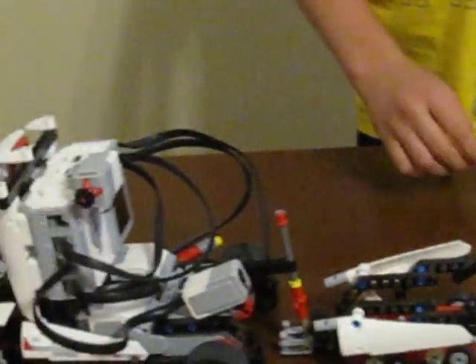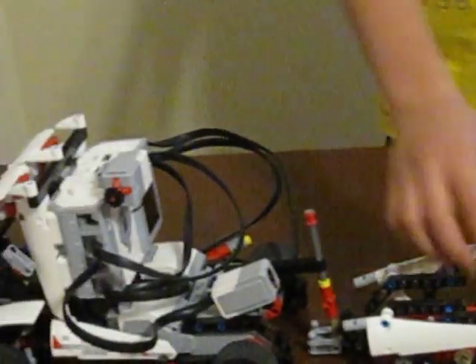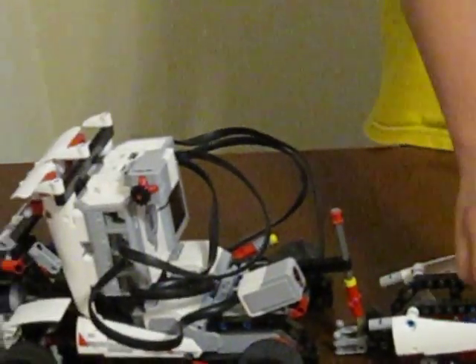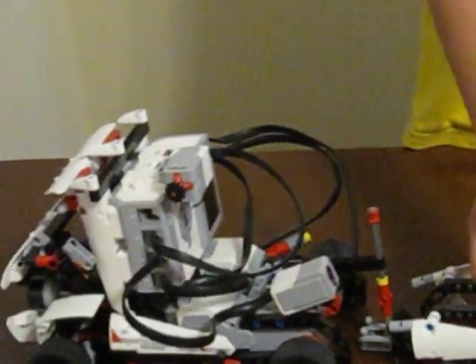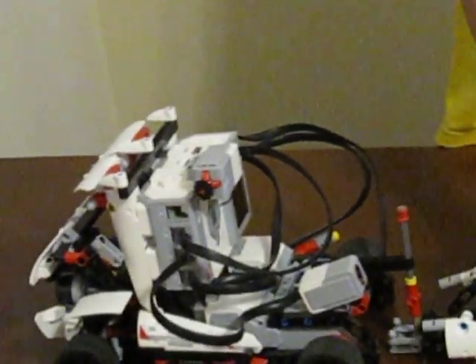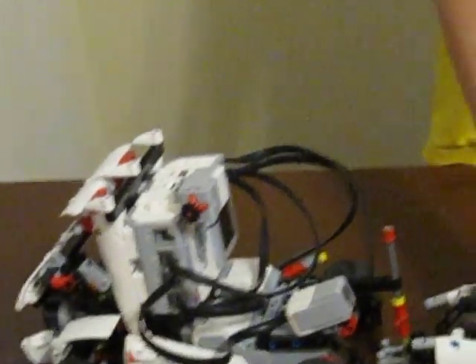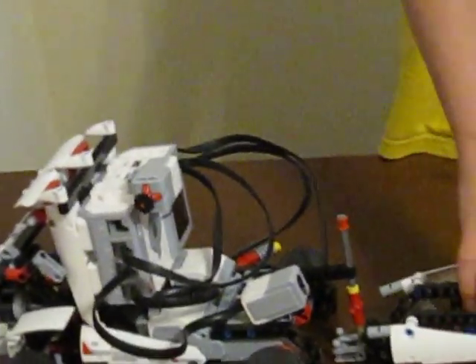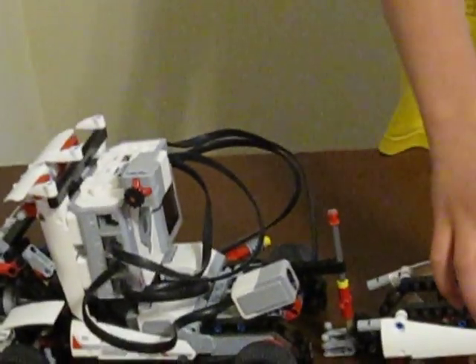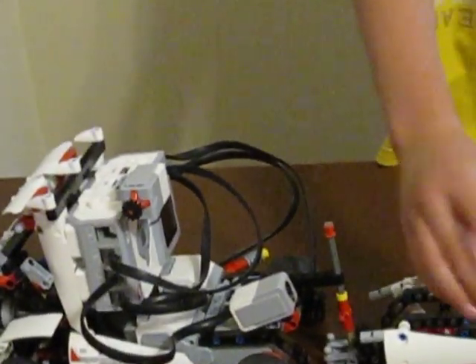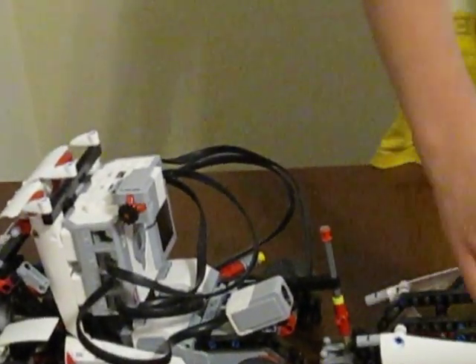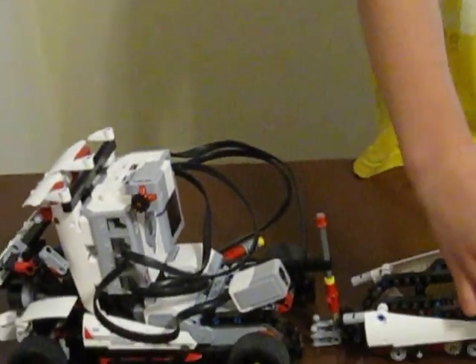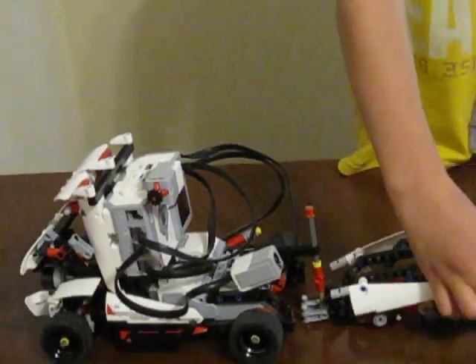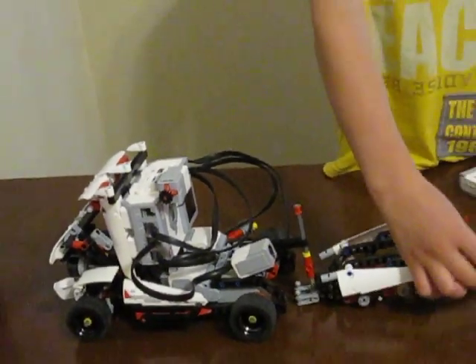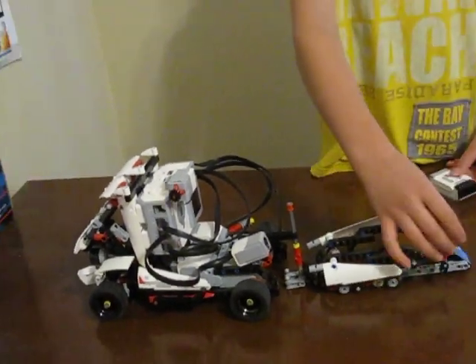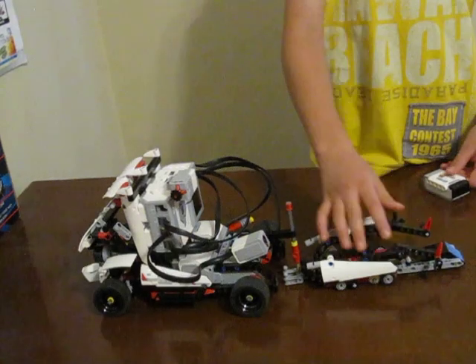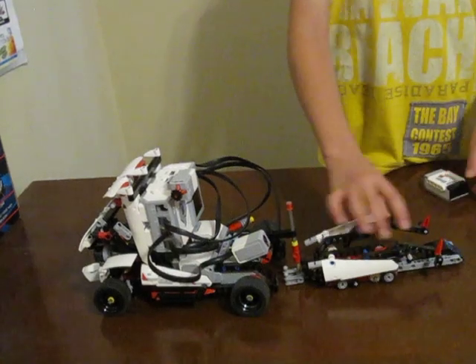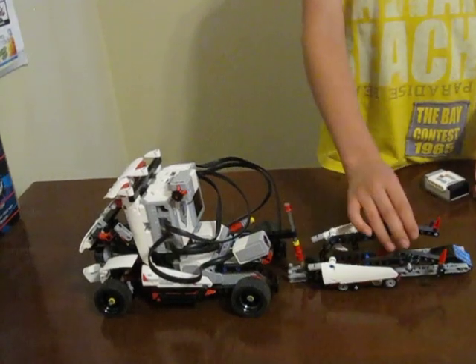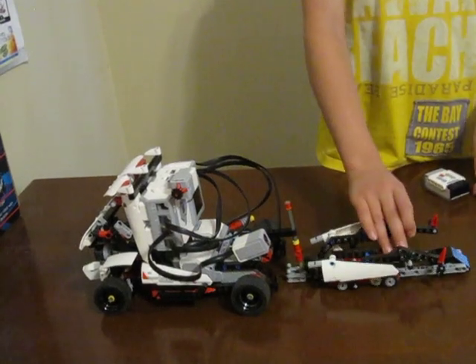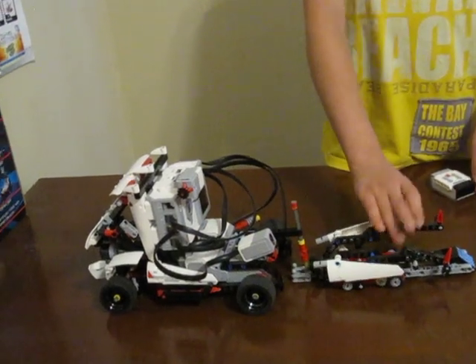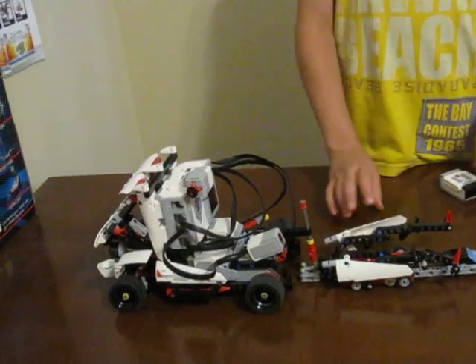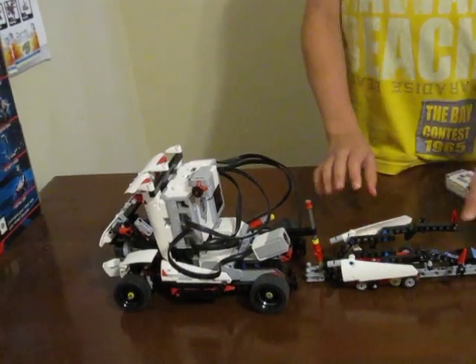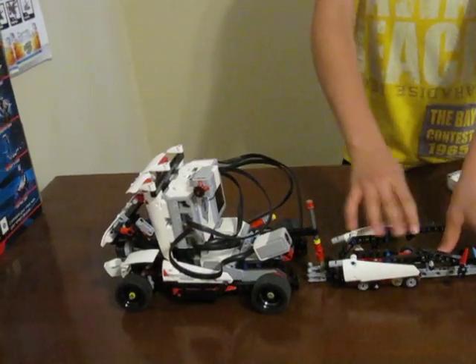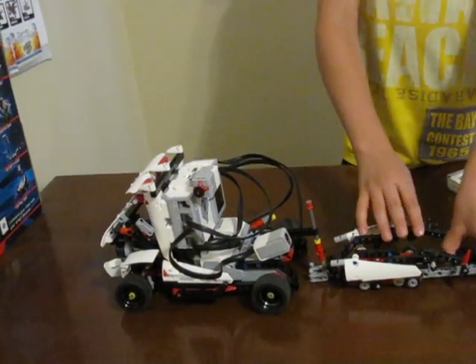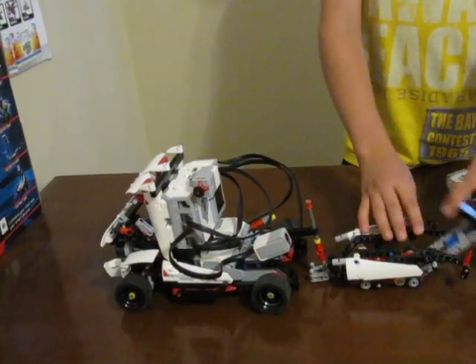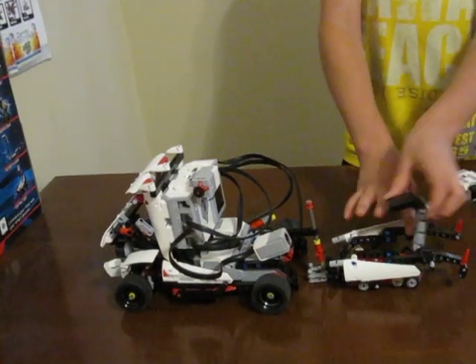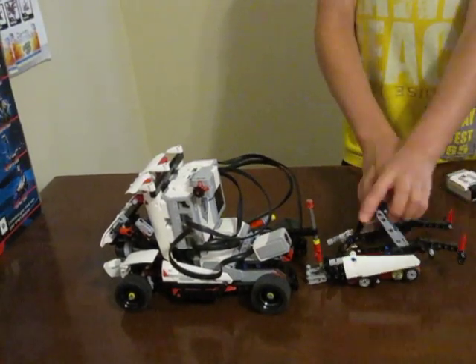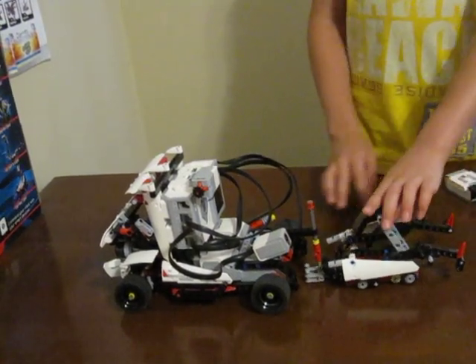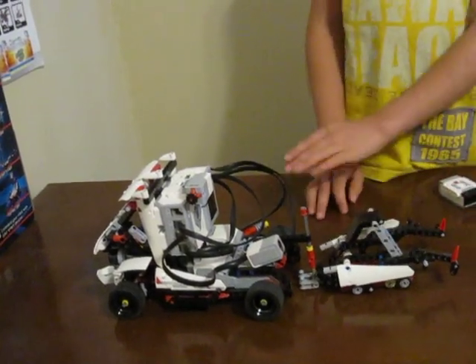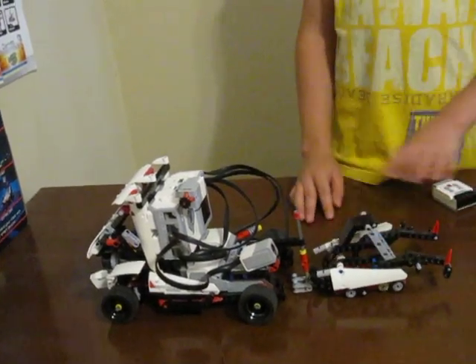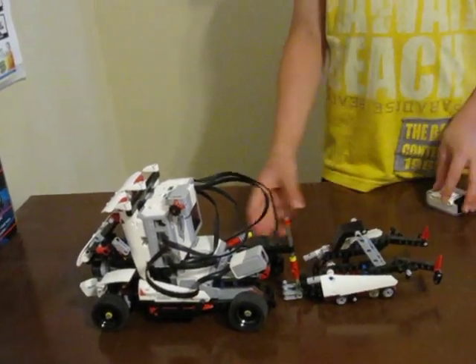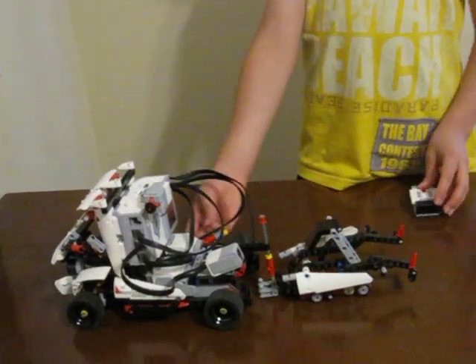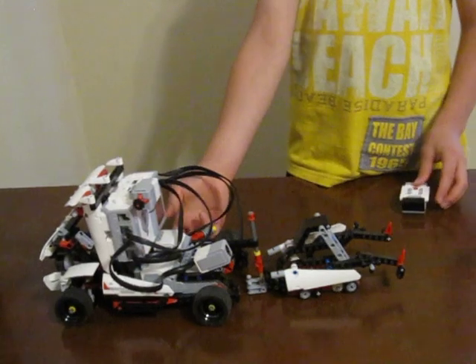Here are like more details — funny details. Now let's do more of the truck.